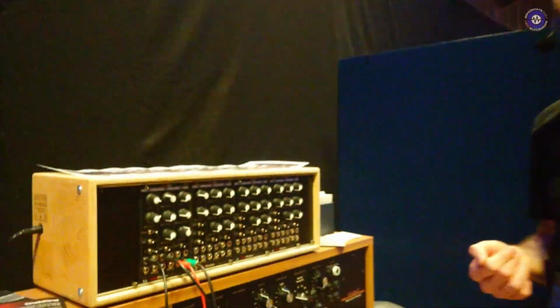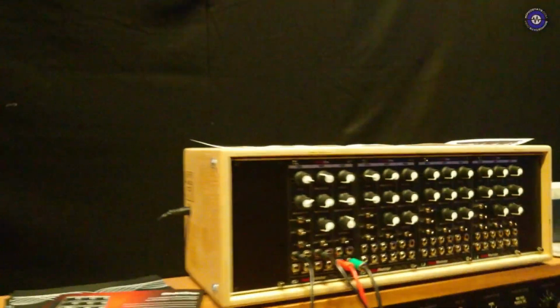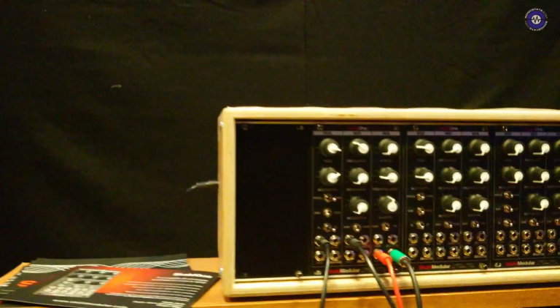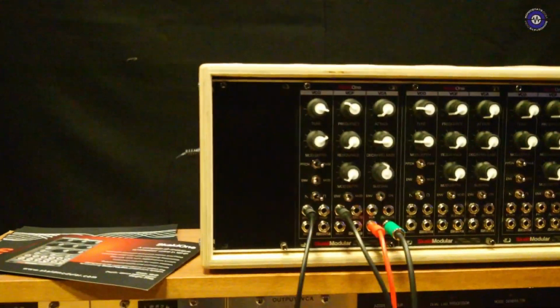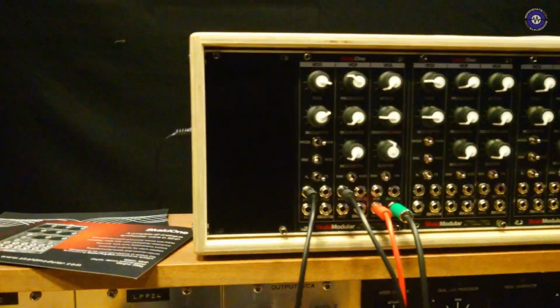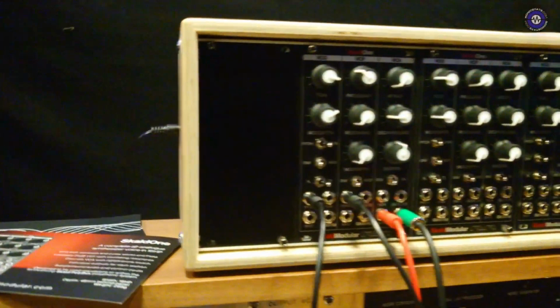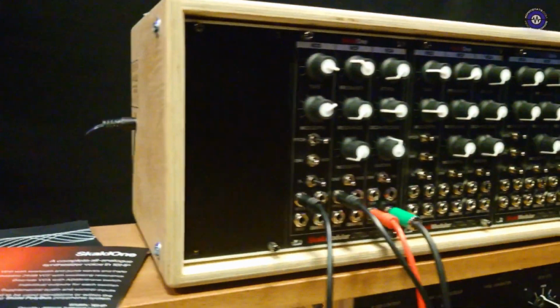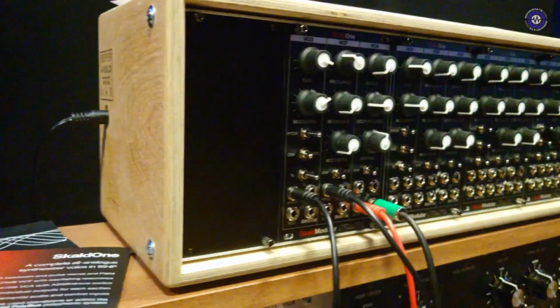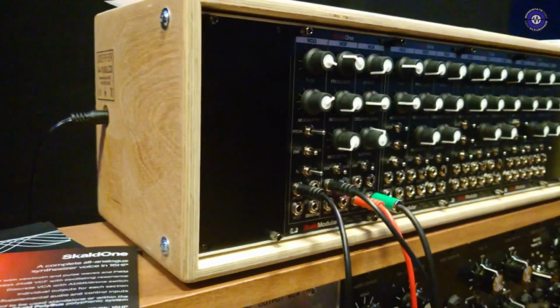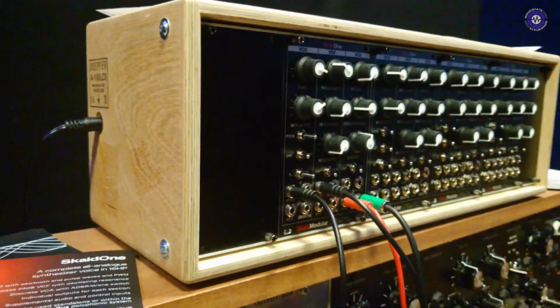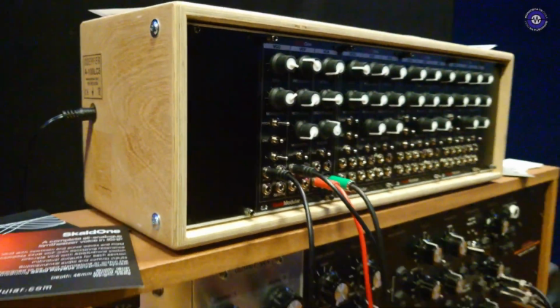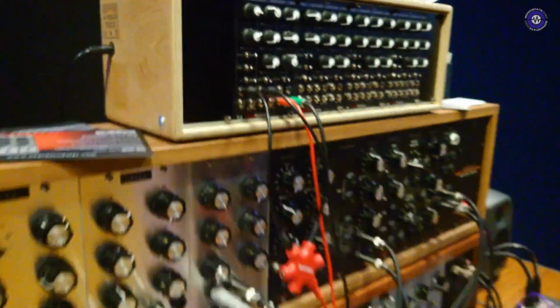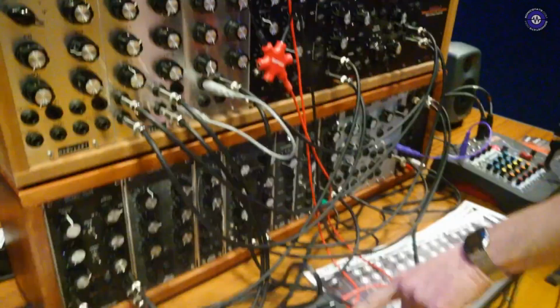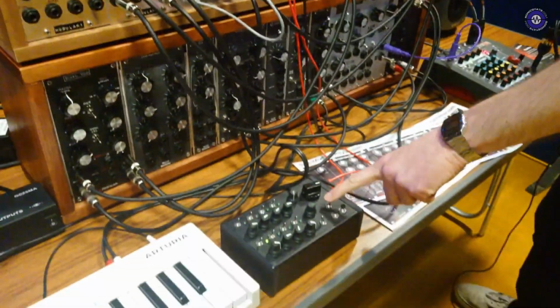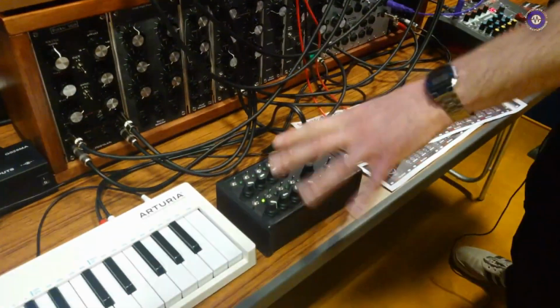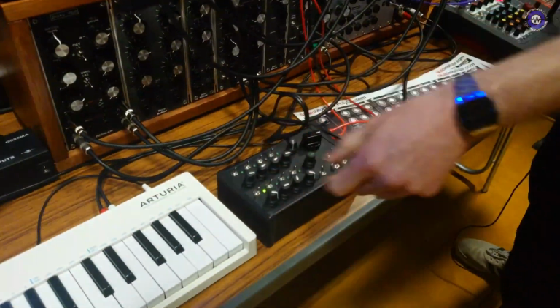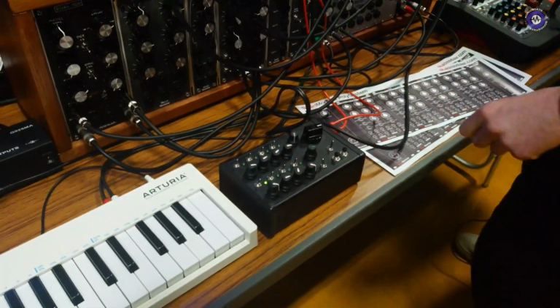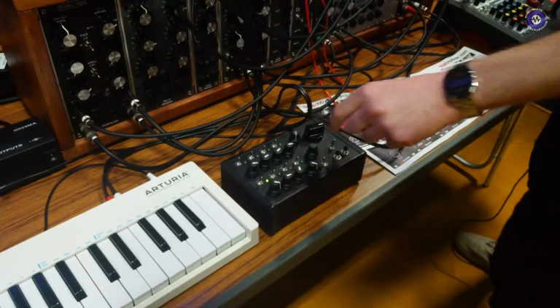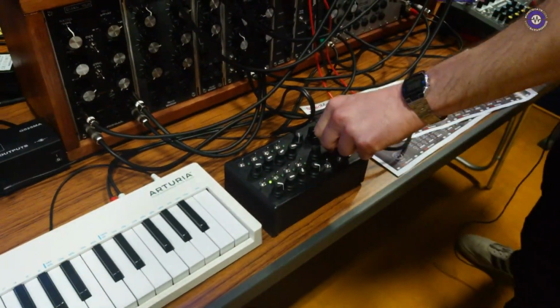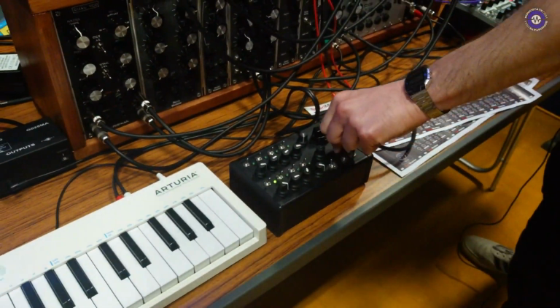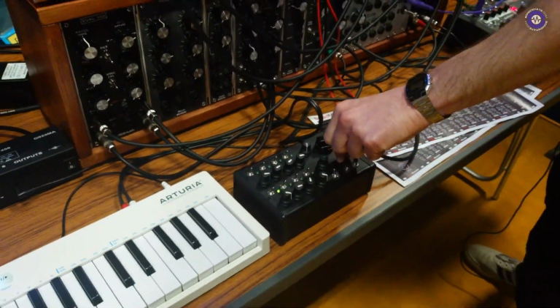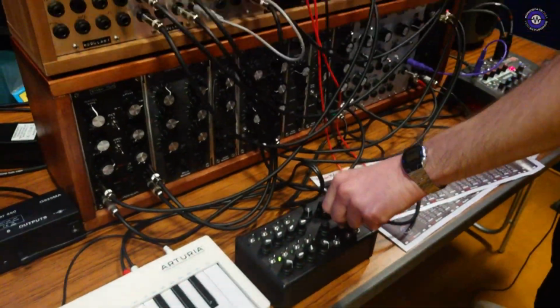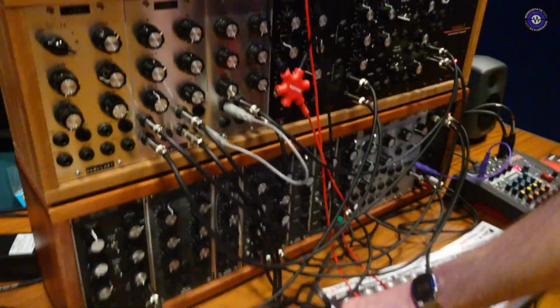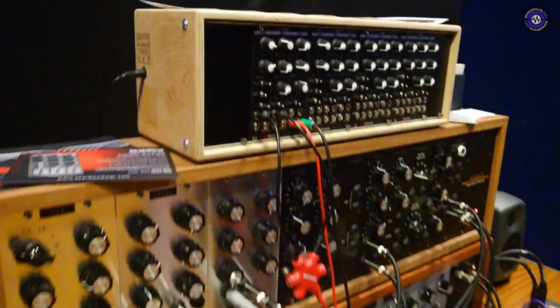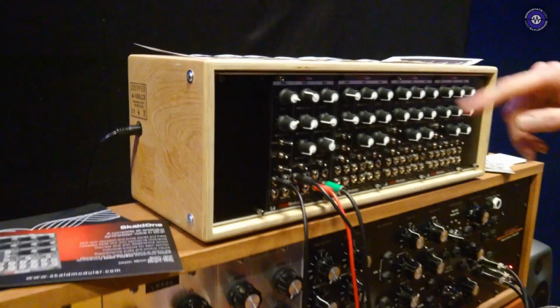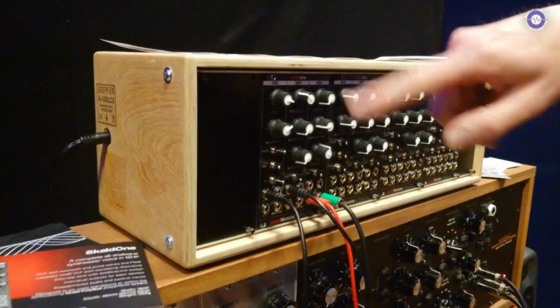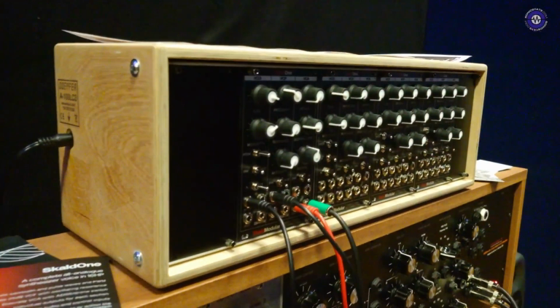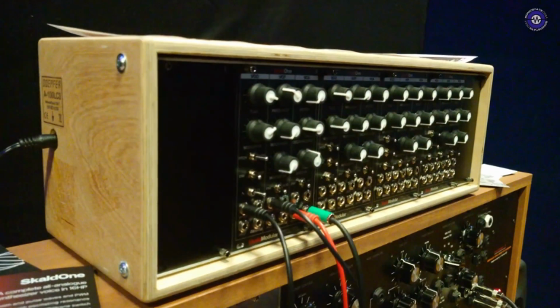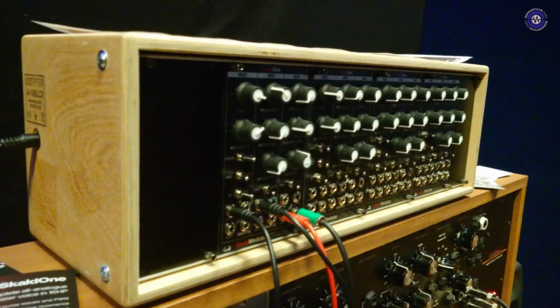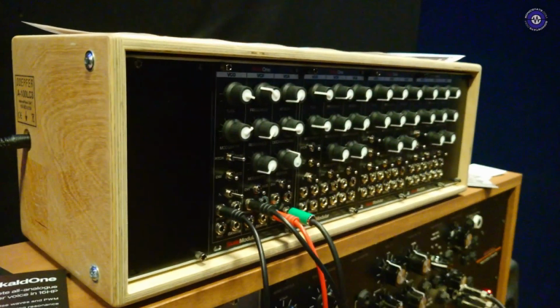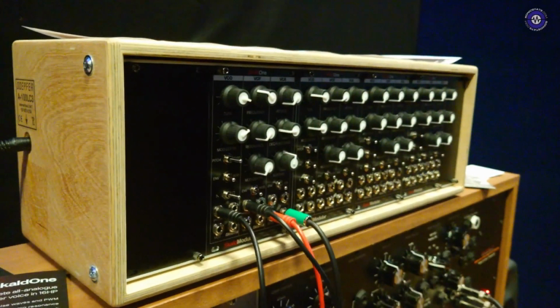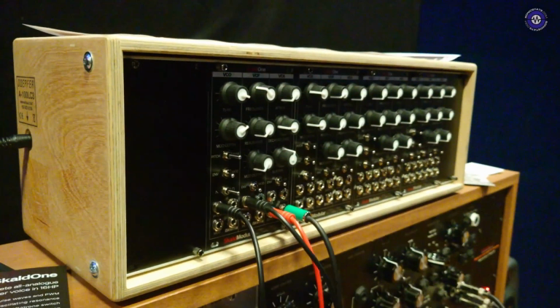So should we hear a bit of it then? Yeah, sure. Currently this is set up on a sequencer, which is just a little DIY hack, and it's just playing a short sequence. I'll manipulate some of the controls a little while we play through.